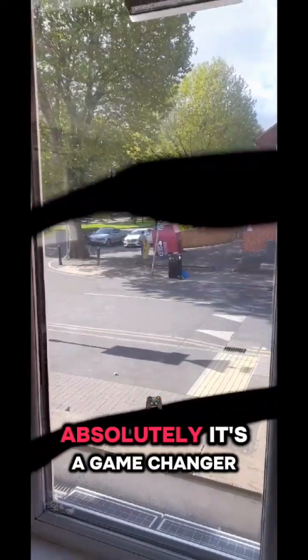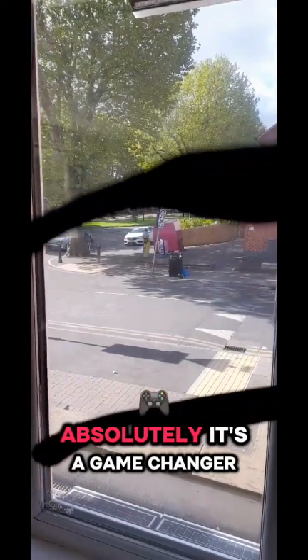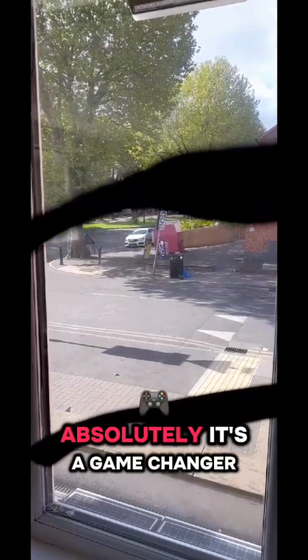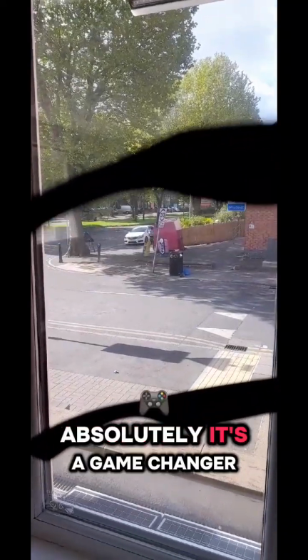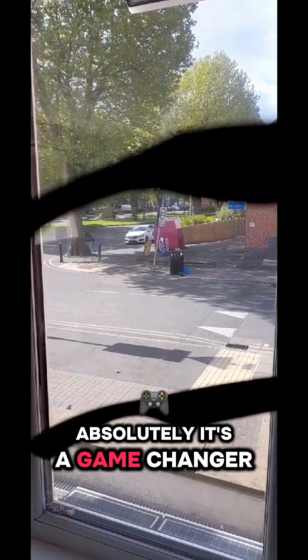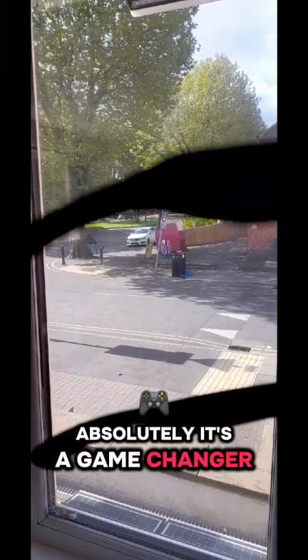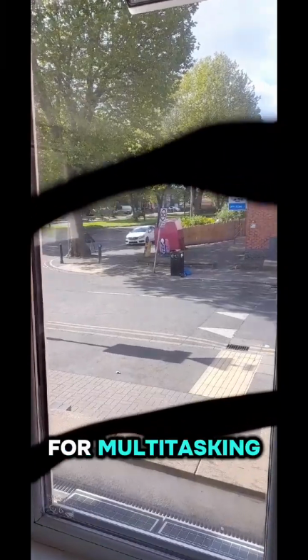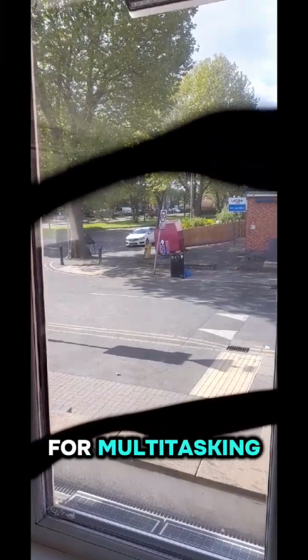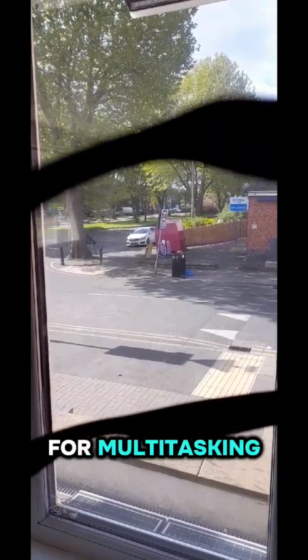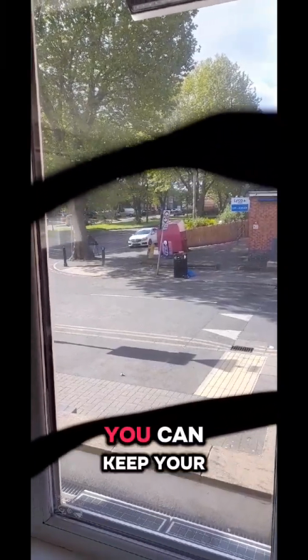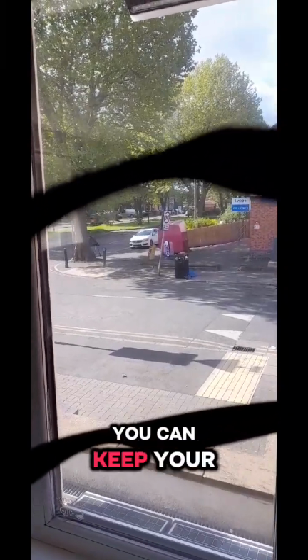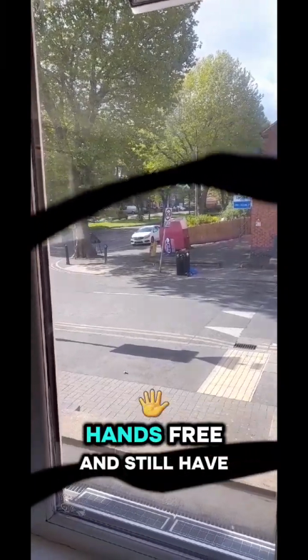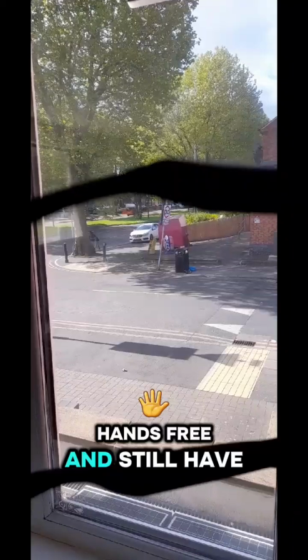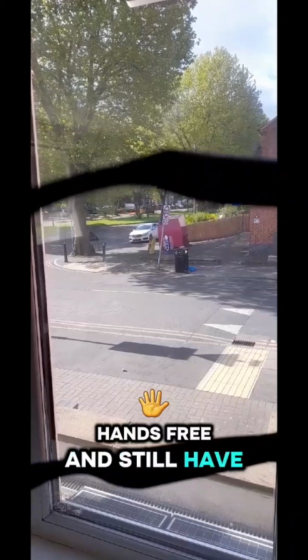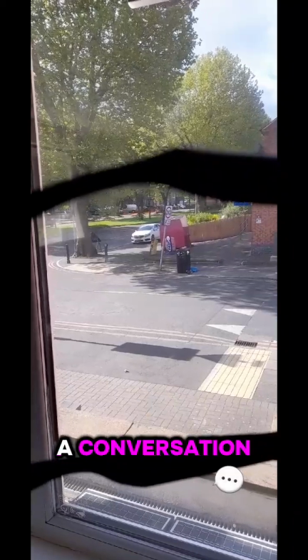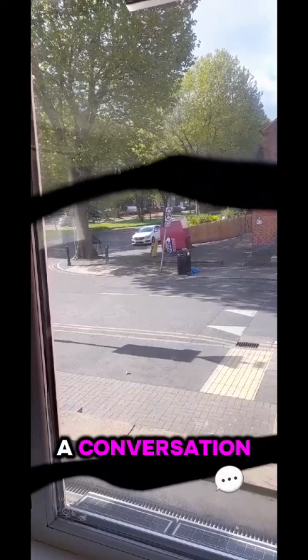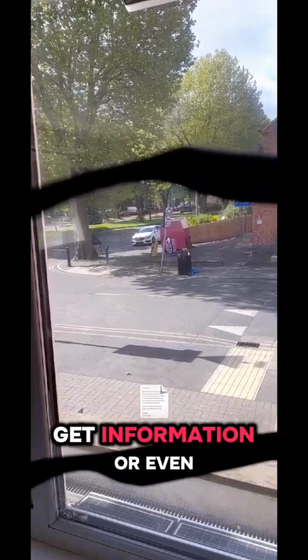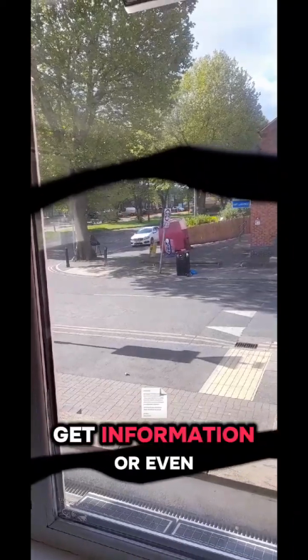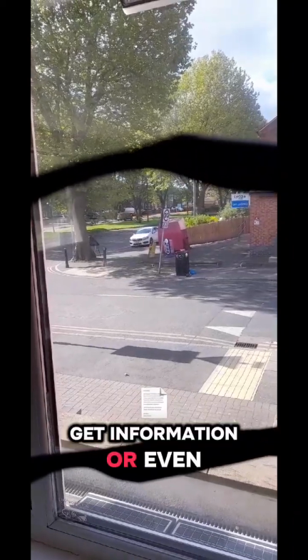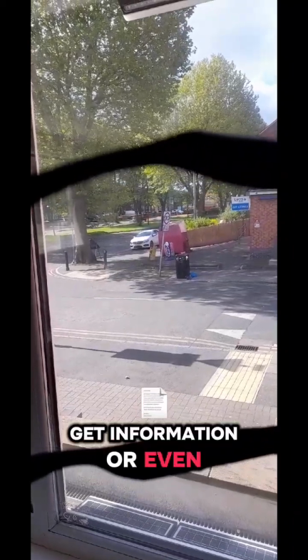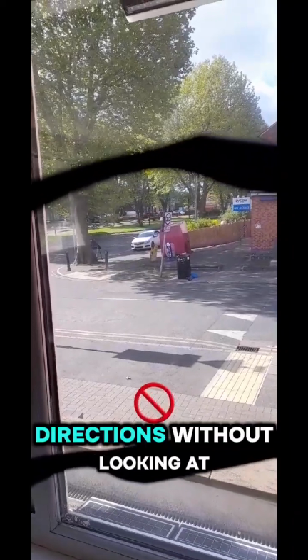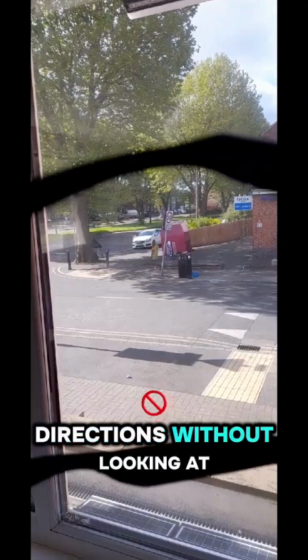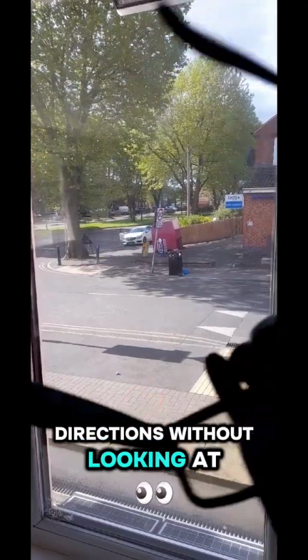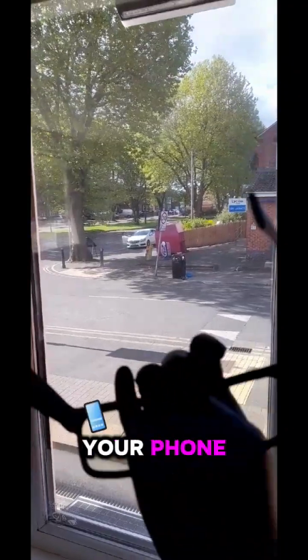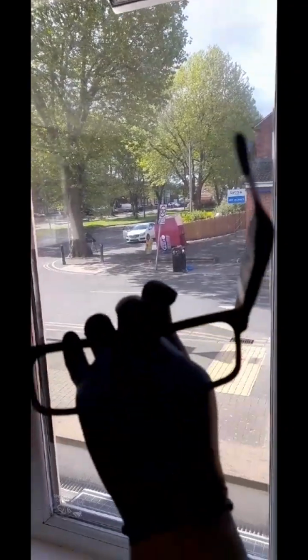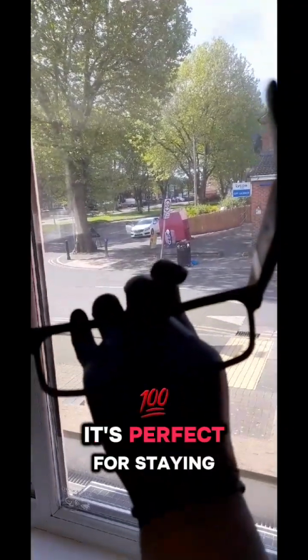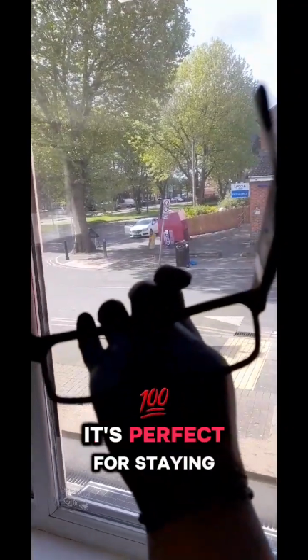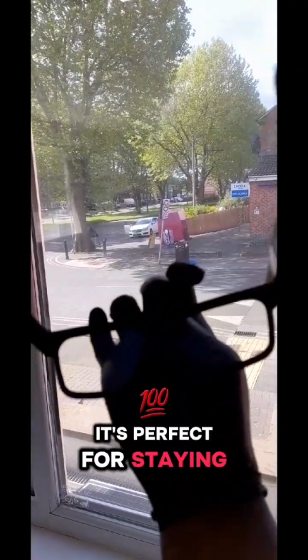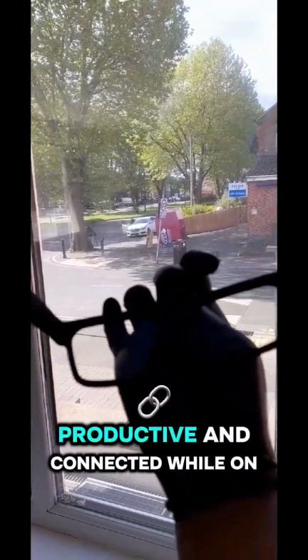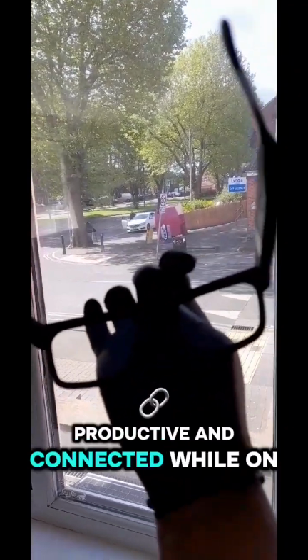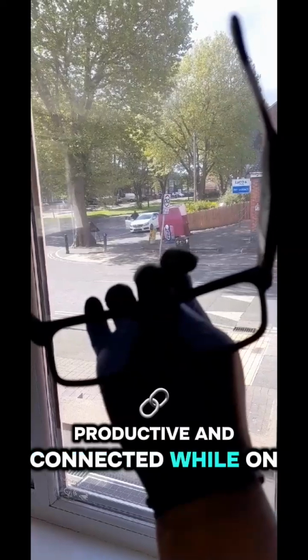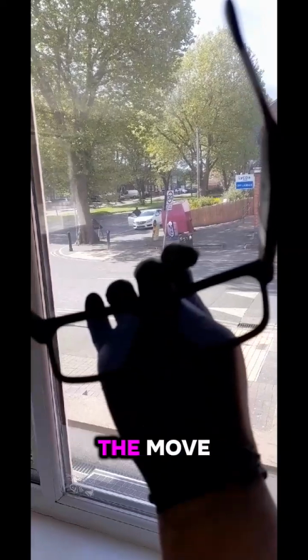Absolutely. It's a game changer for multitasking. You can keep your hands free and still have a conversation, get information, or even directions without looking at your phone. It's perfect for staying productive and connected while on the move.